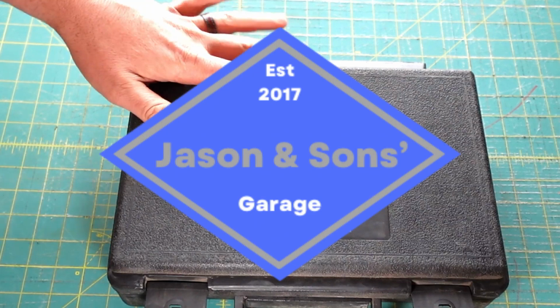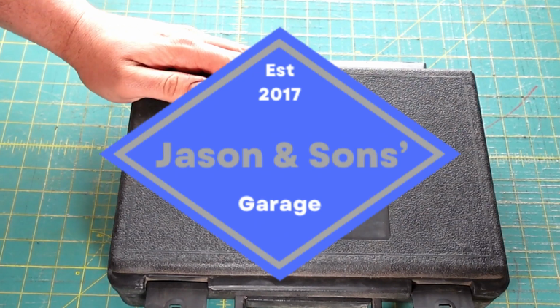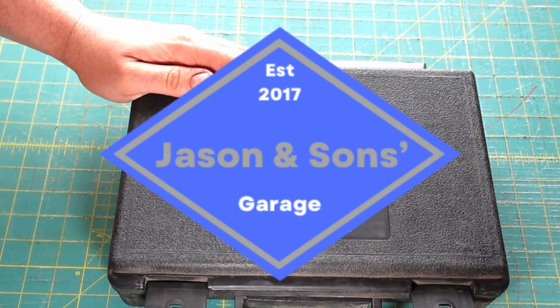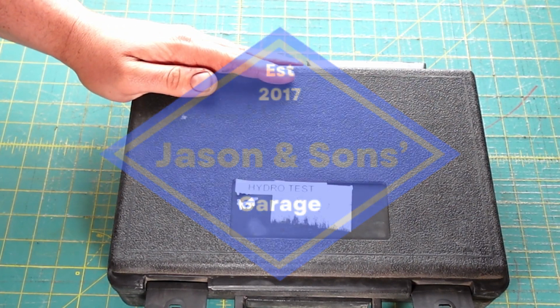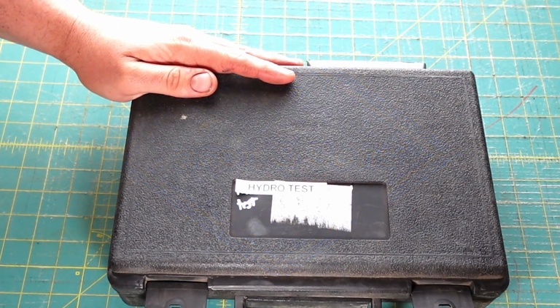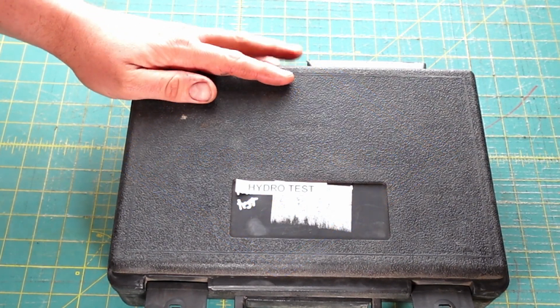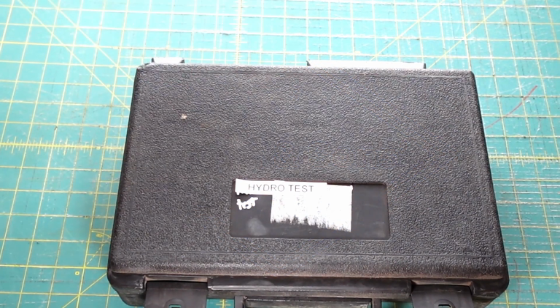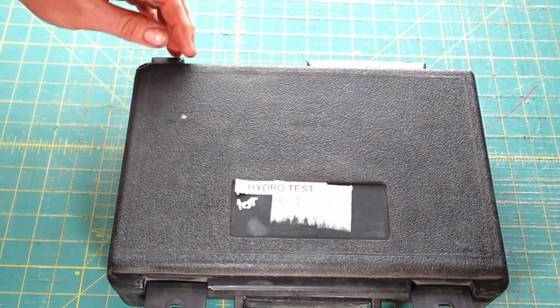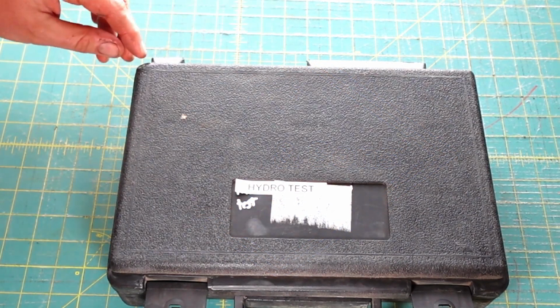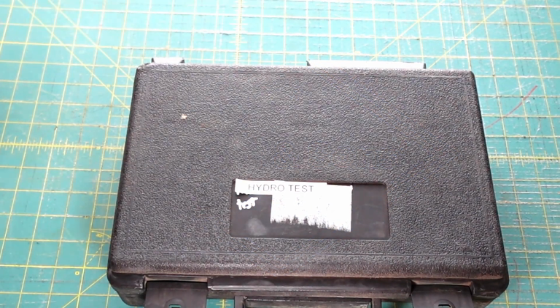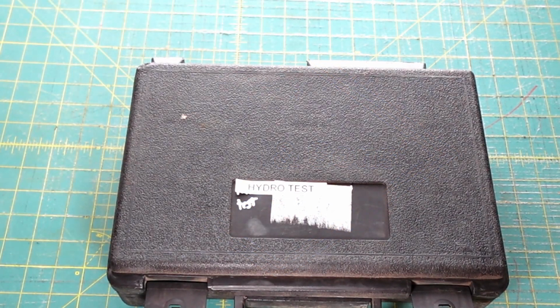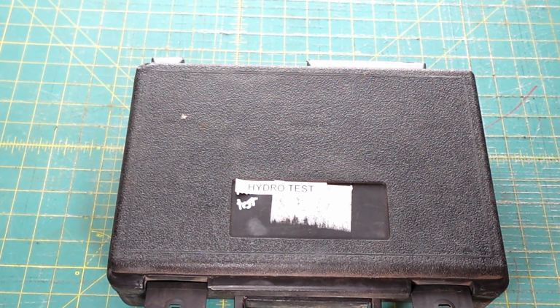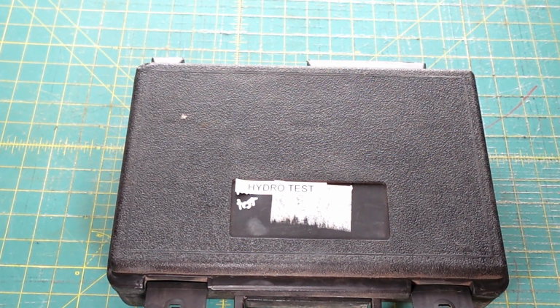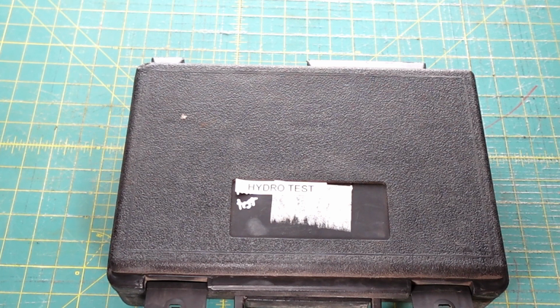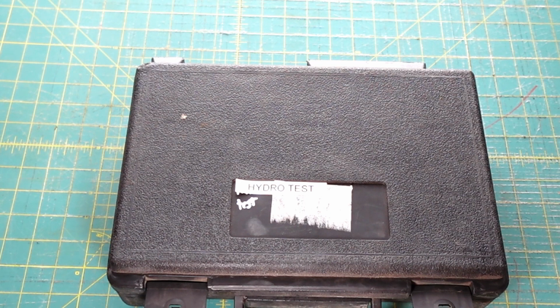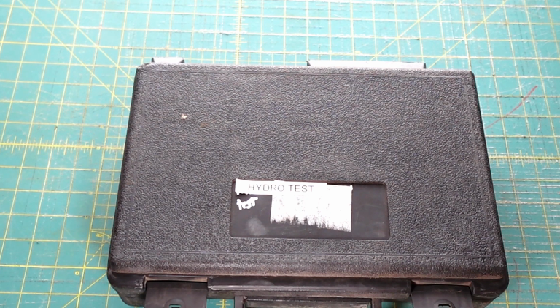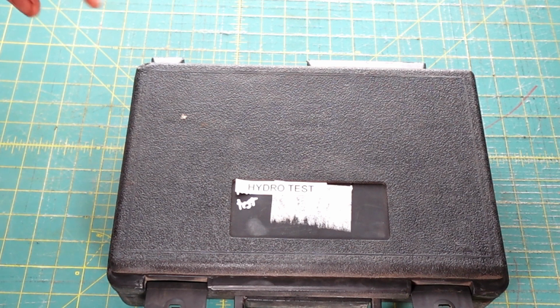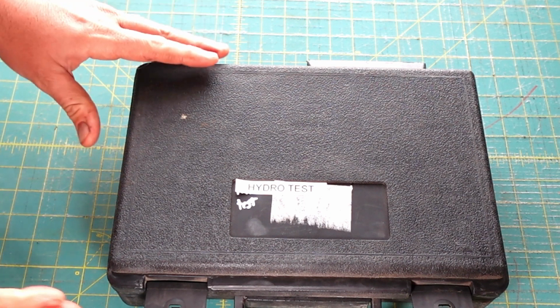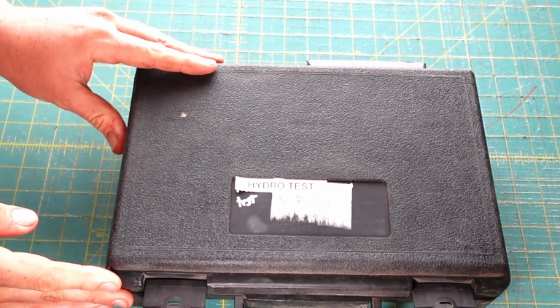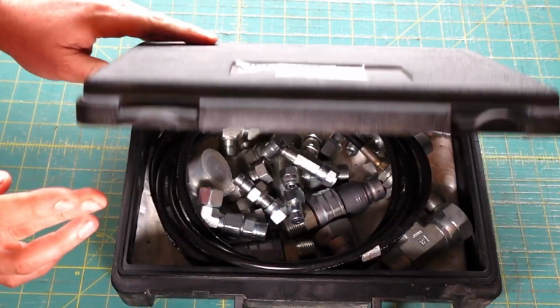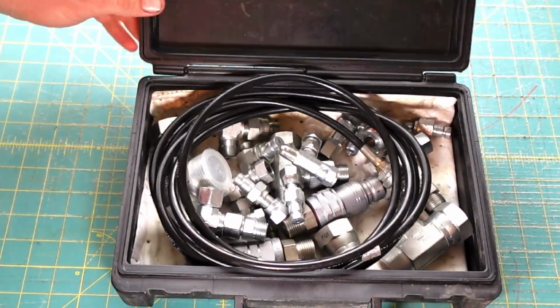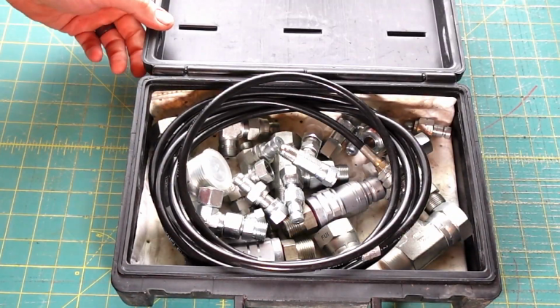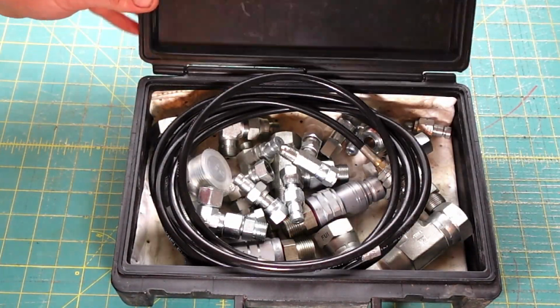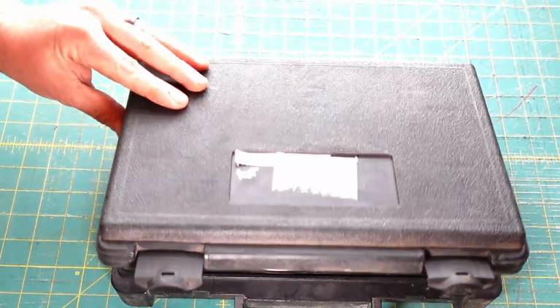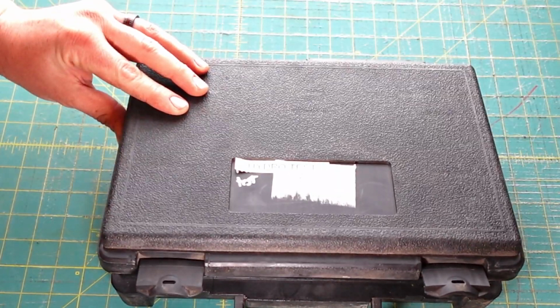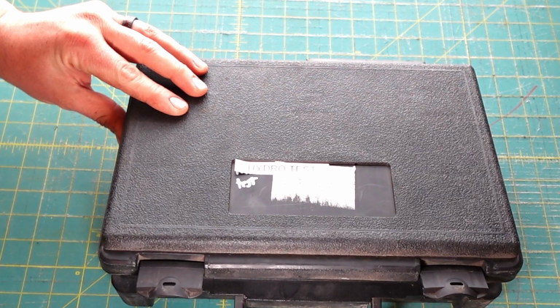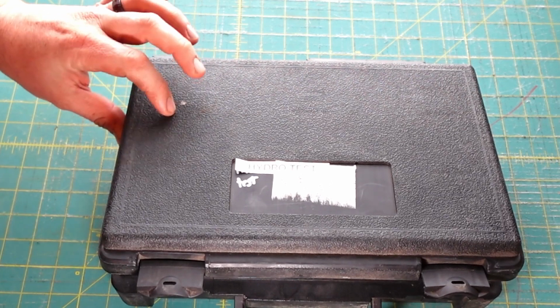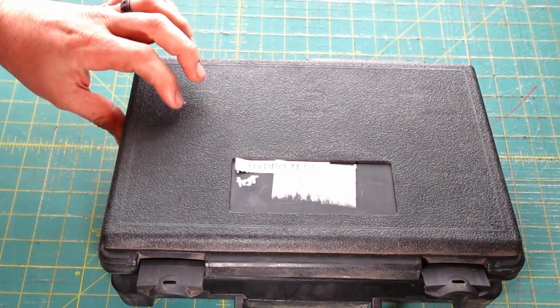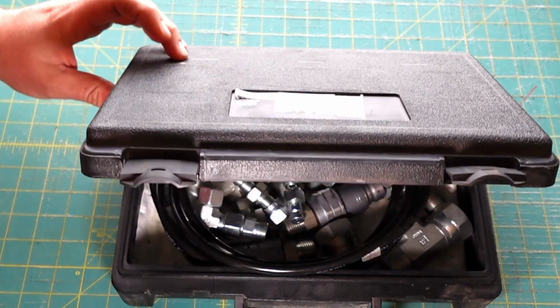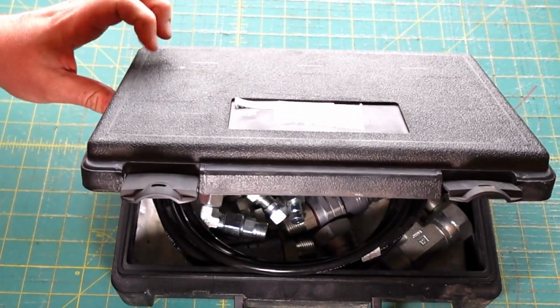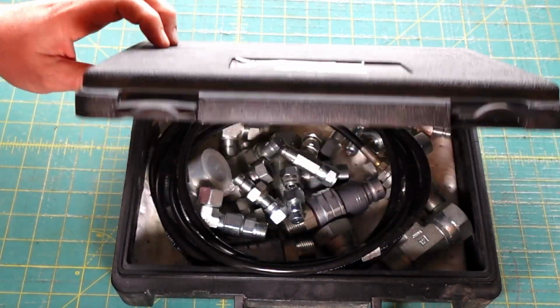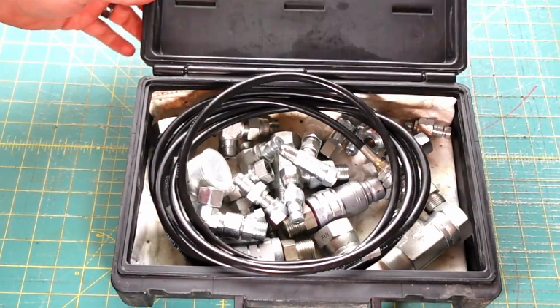I did a short about this kit a couple weeks ago and I got a couple comments asking for a more detailed video on it. So I figured I'd do a little detailed video. I just keep it in this CAT plastic box — I've done a video about this CAT box.